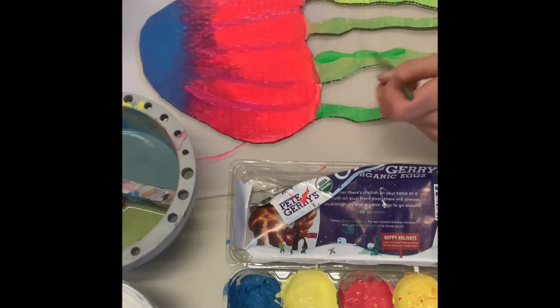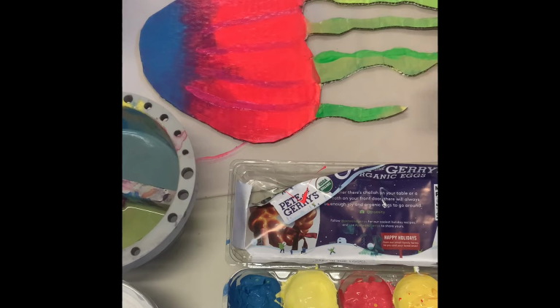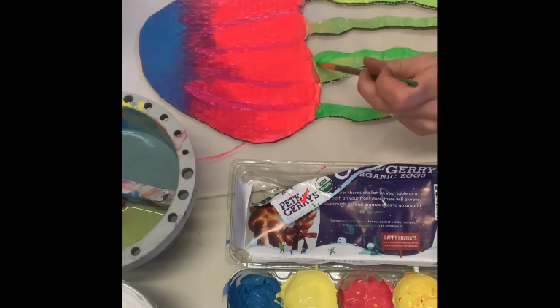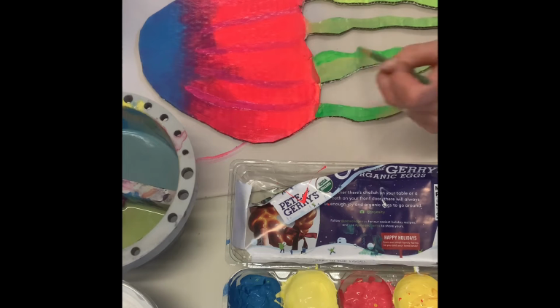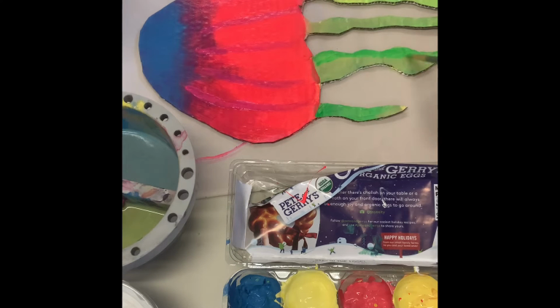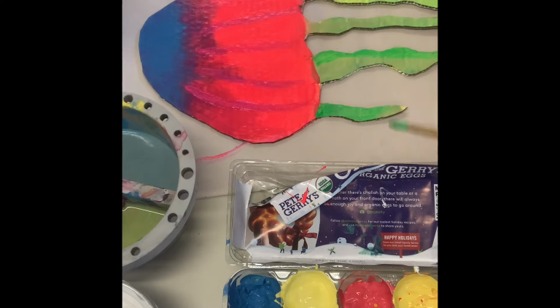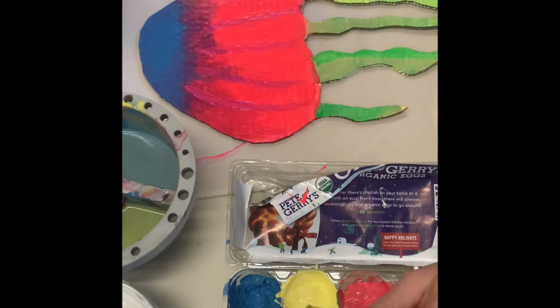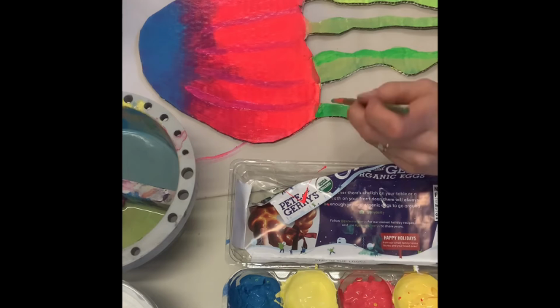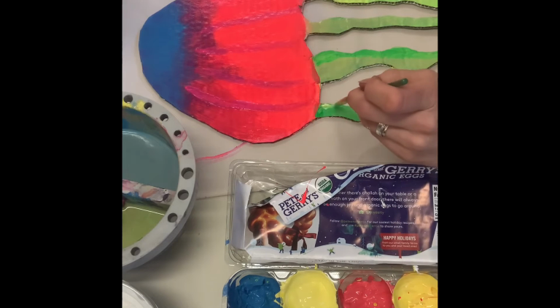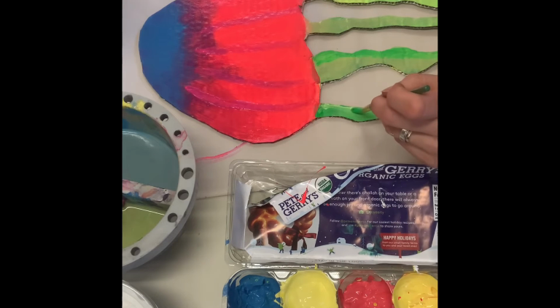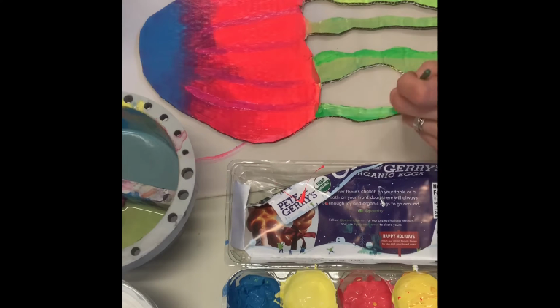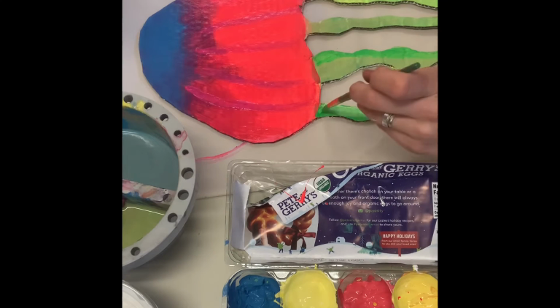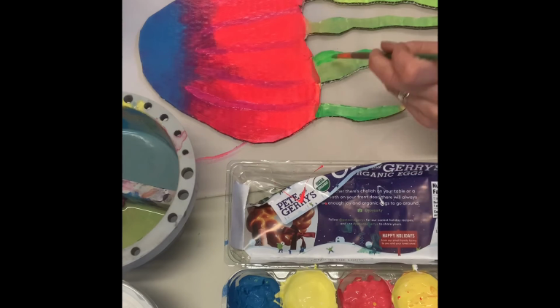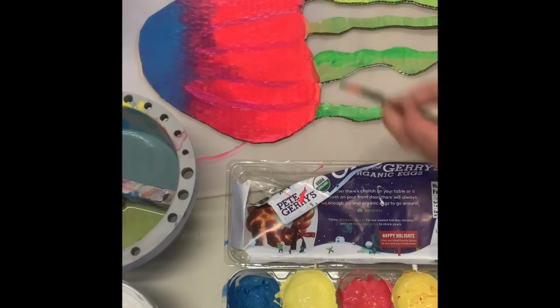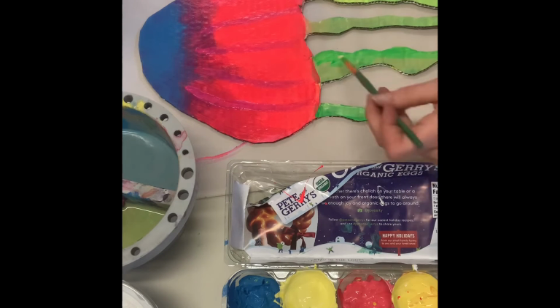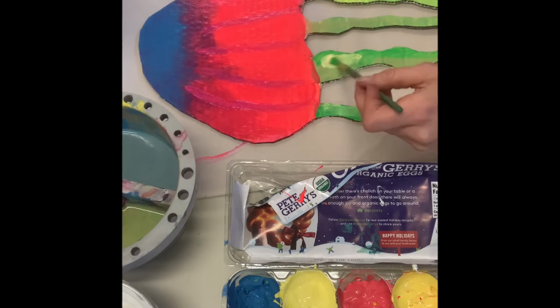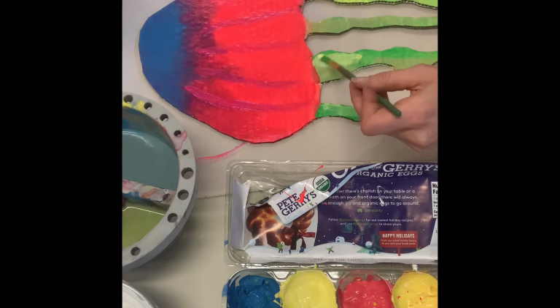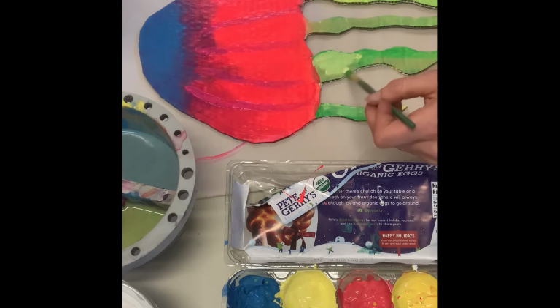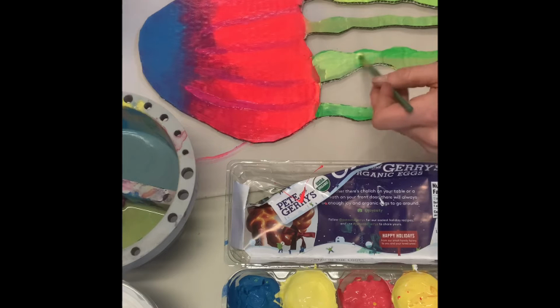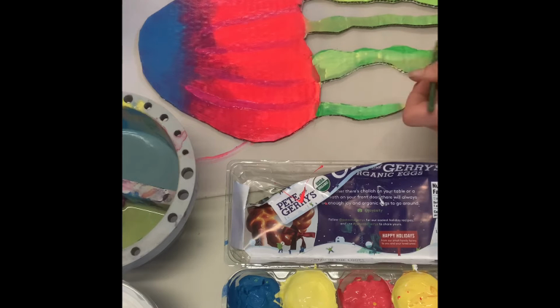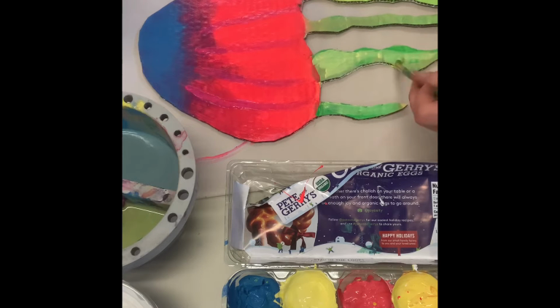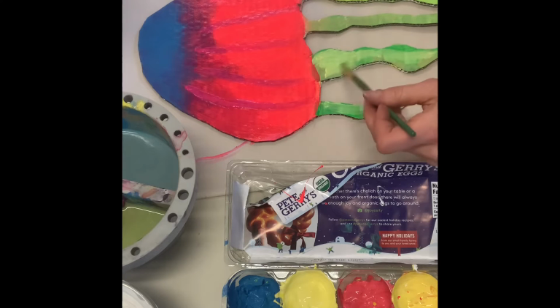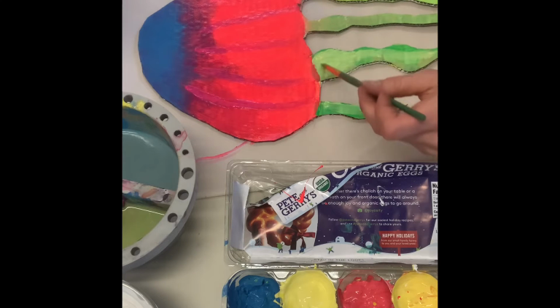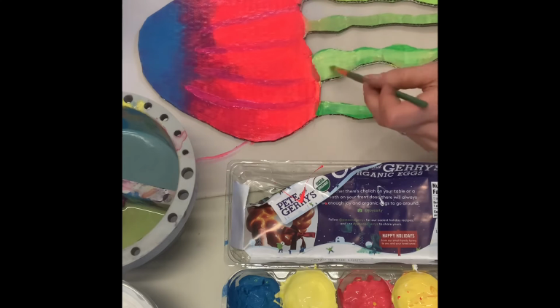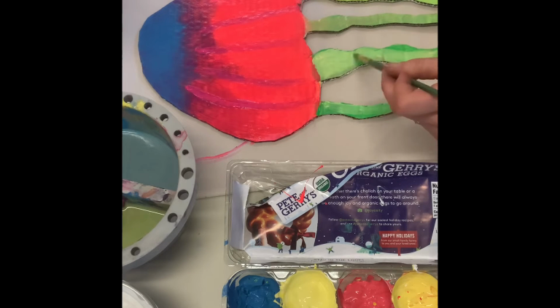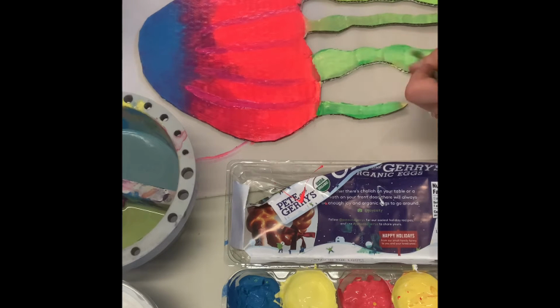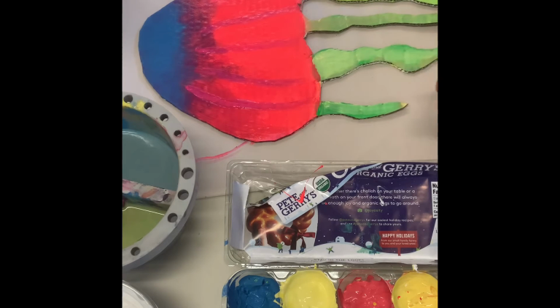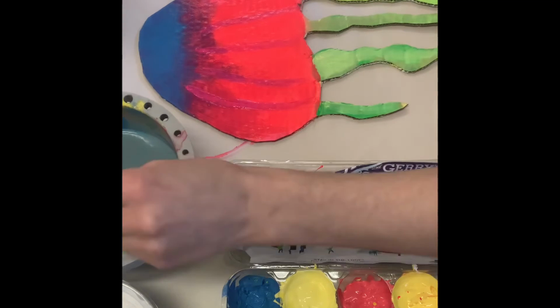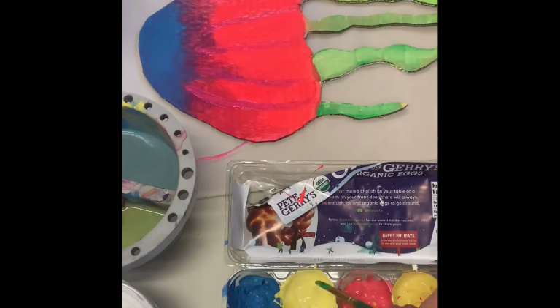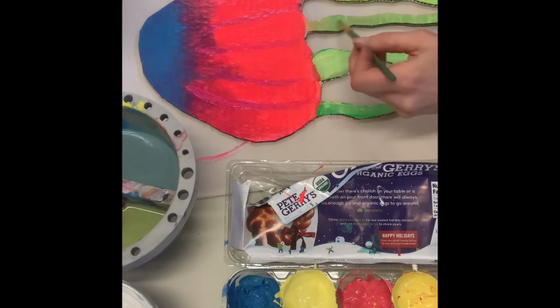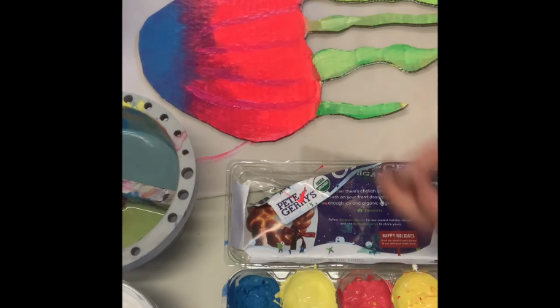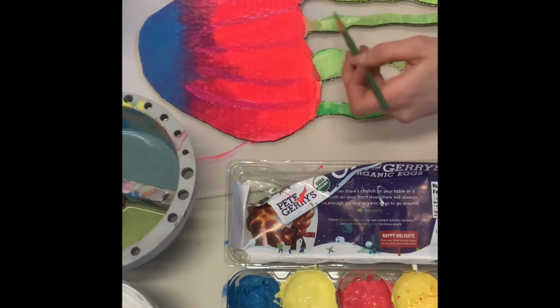I'm now adding a second layer onto the bottom of the jellyfish and the green tentacles. Everything that you have in your sculpture, you should do at least two coats so that you have a nice, smooth, bright, colorful painting.